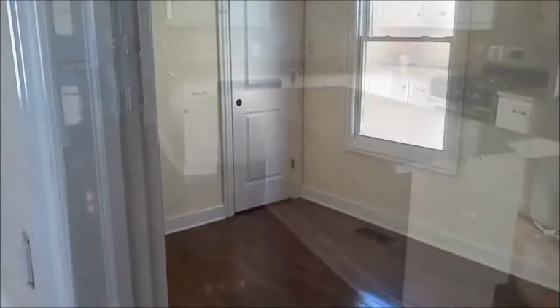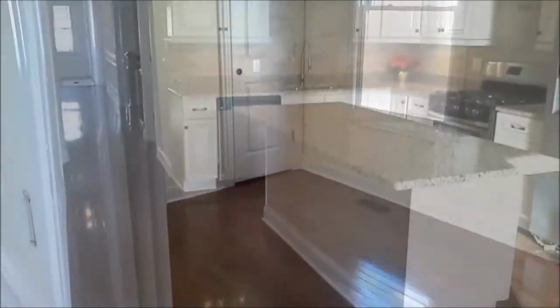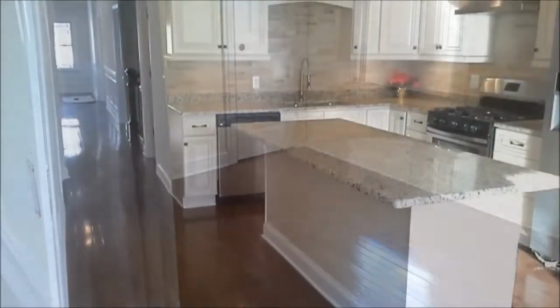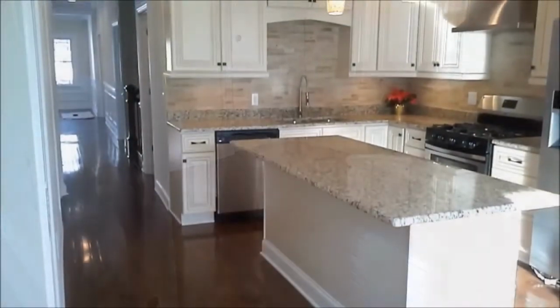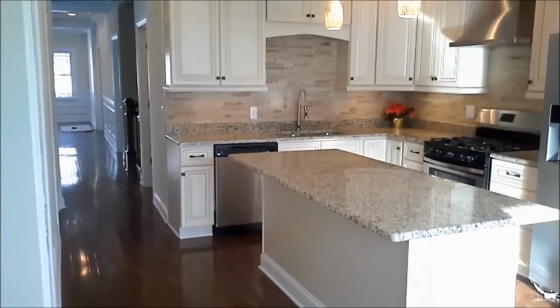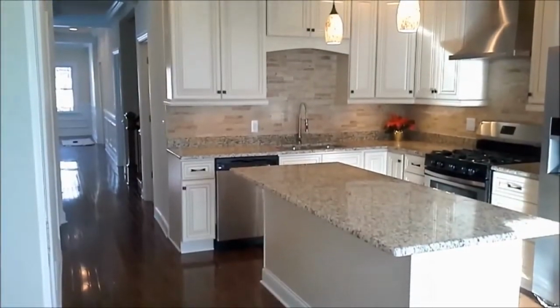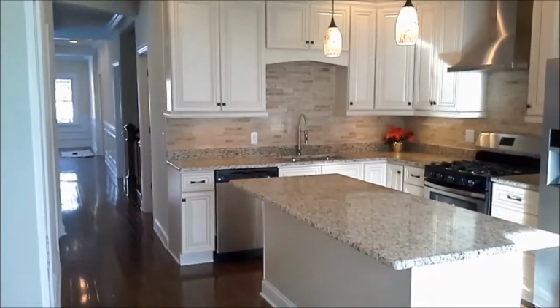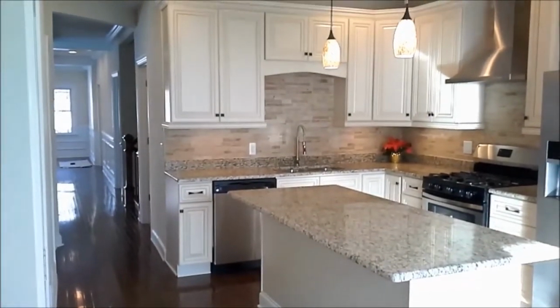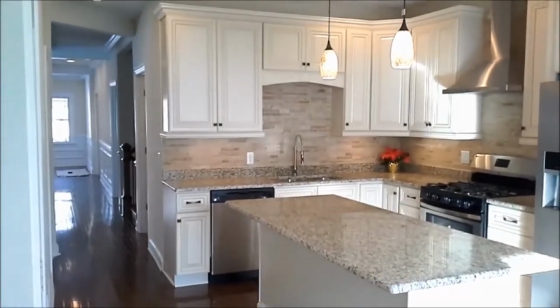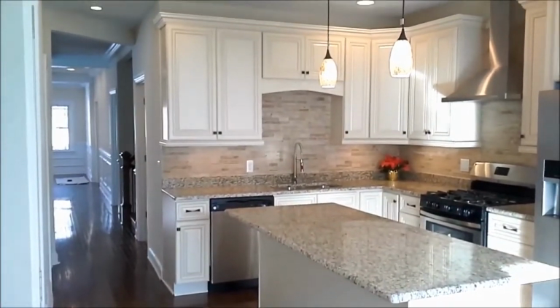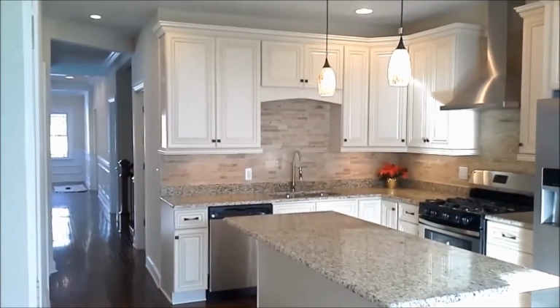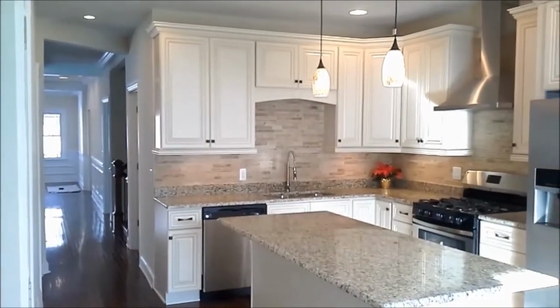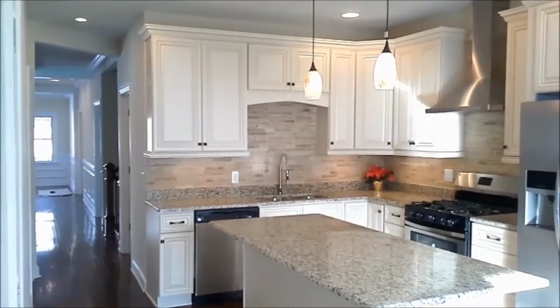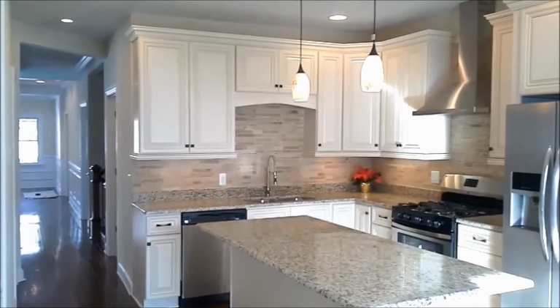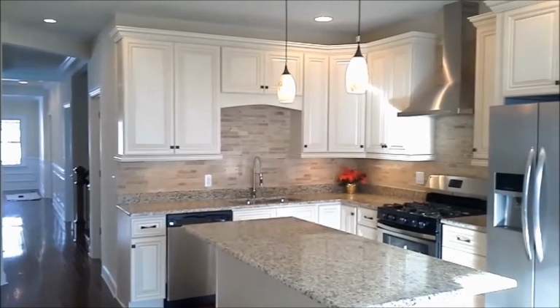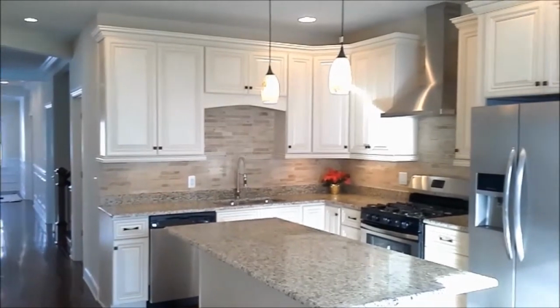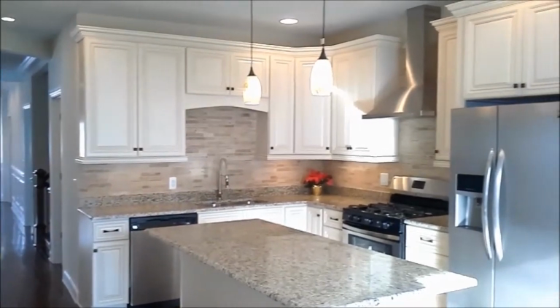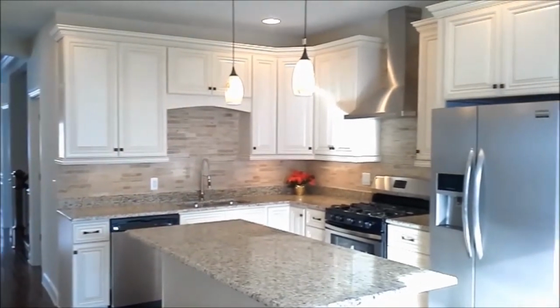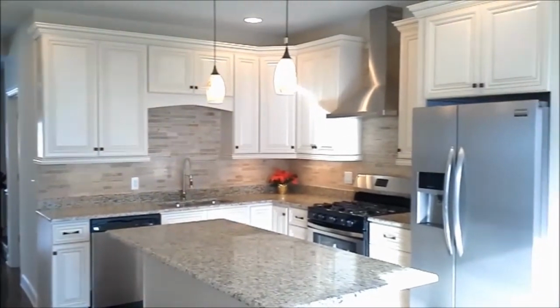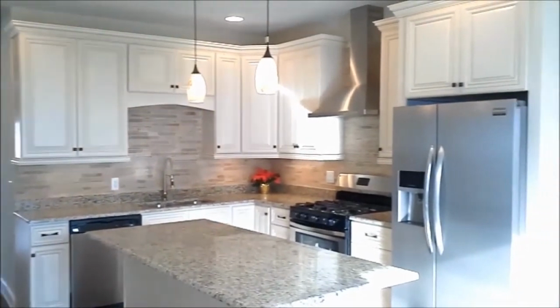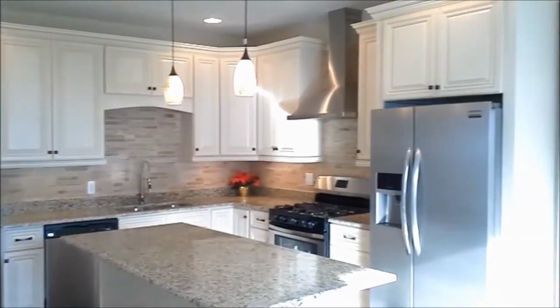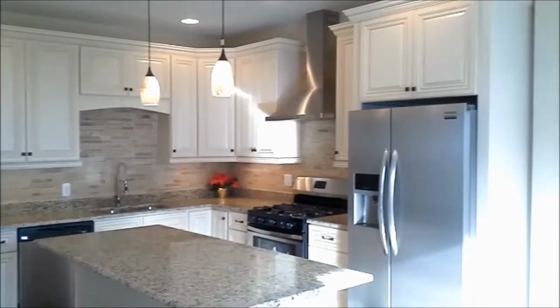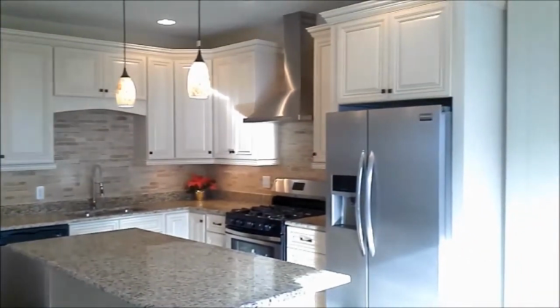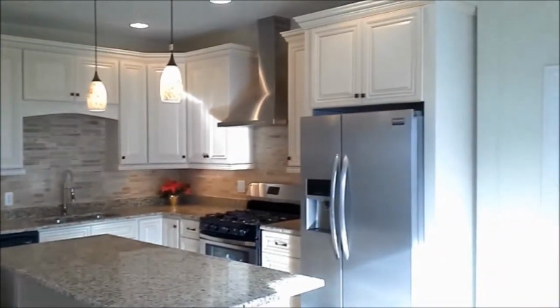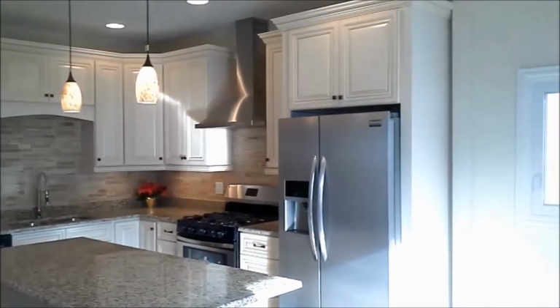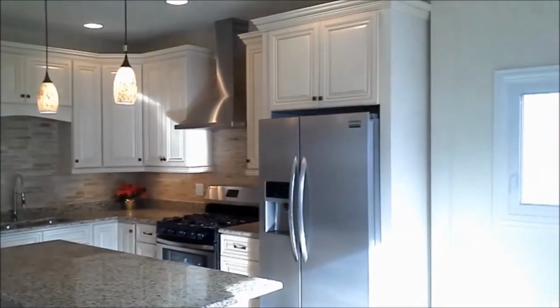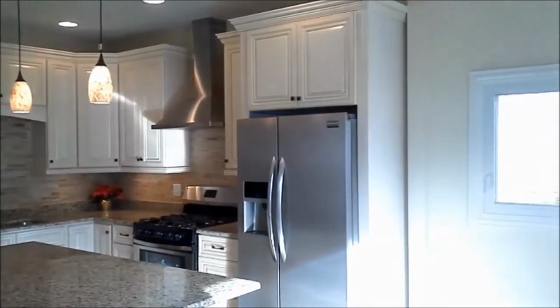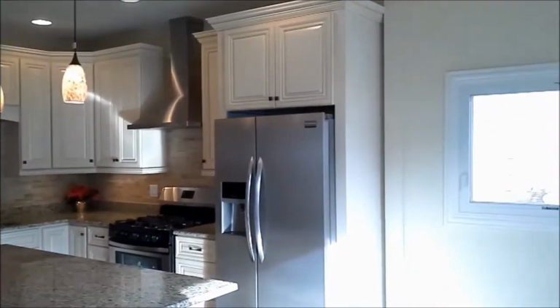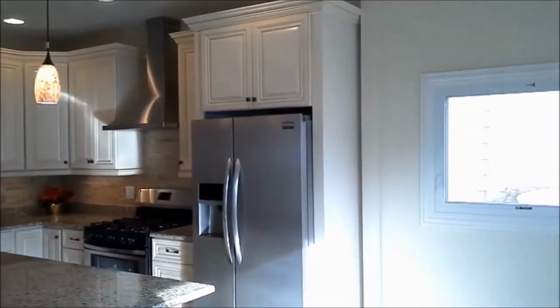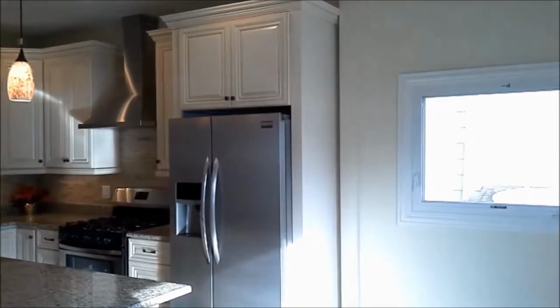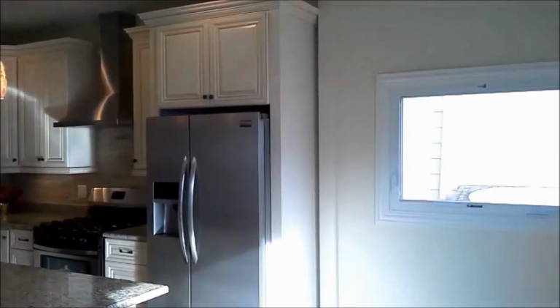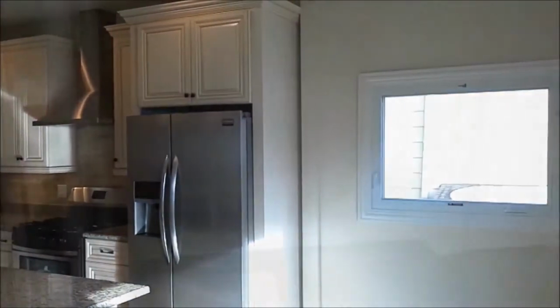Can't you see yourself in this fabulous kitchen? 42-inch tall cabinets, crown molding, travertine tile backsplash, and an awesome center island big enough for the whole family to help prepare dinner.